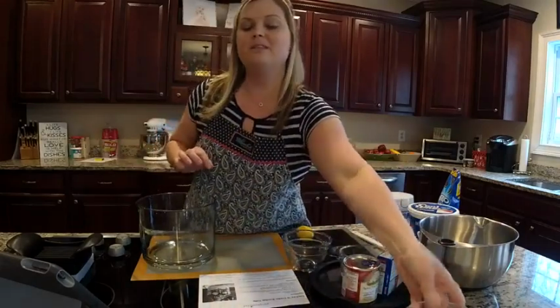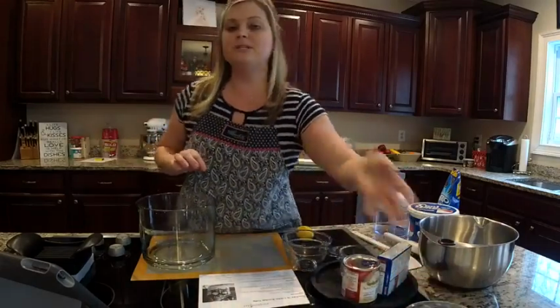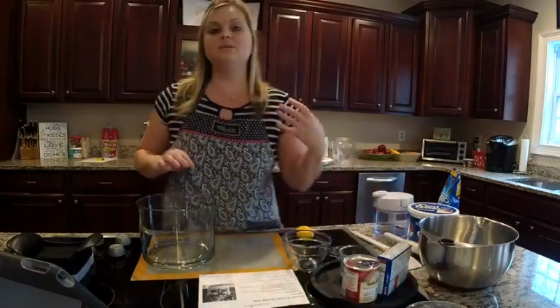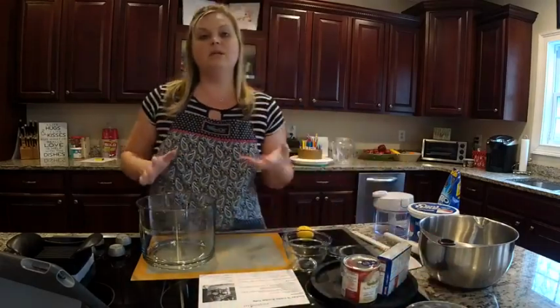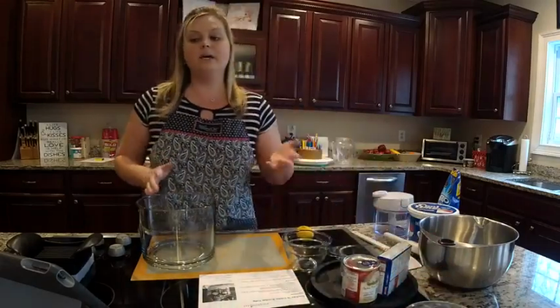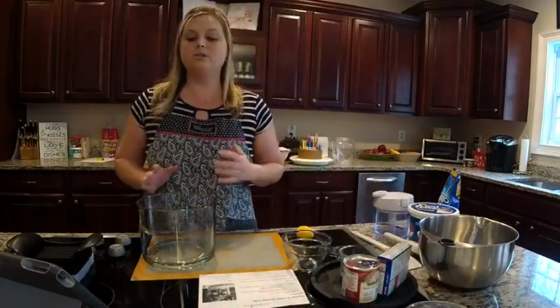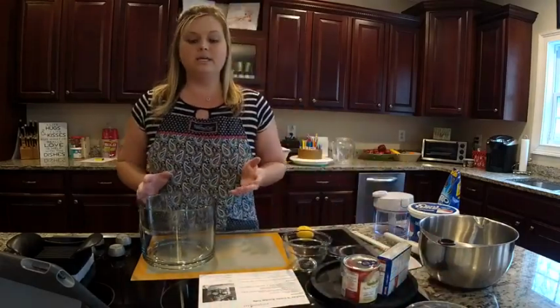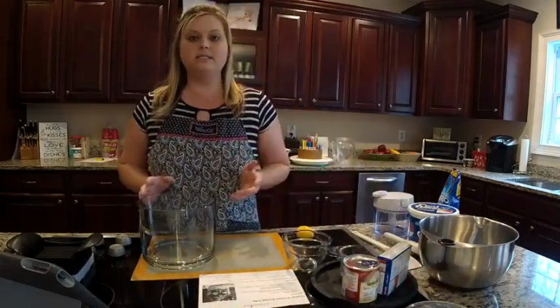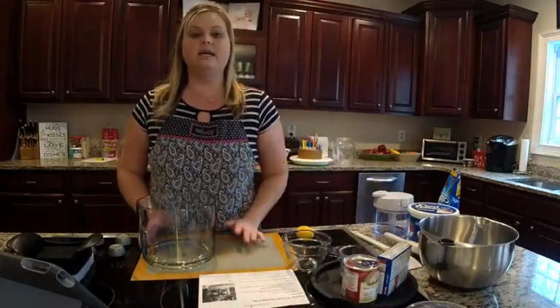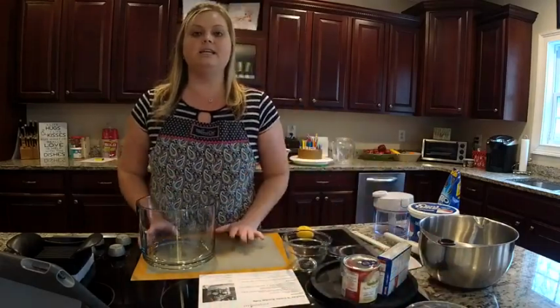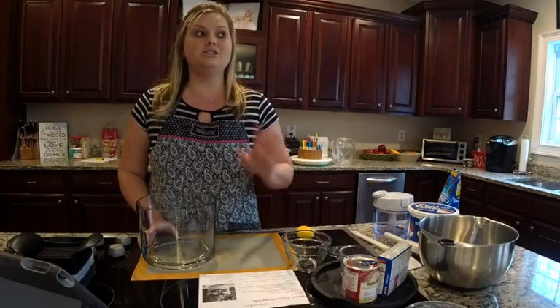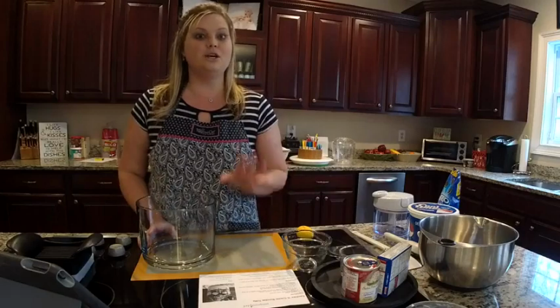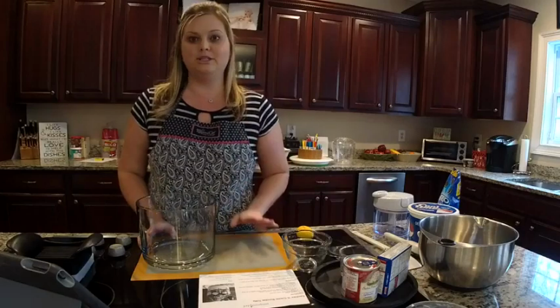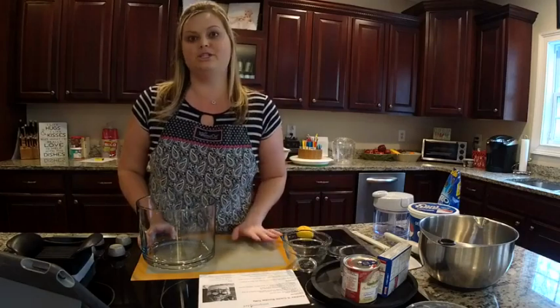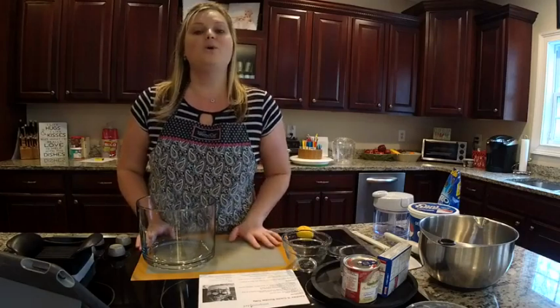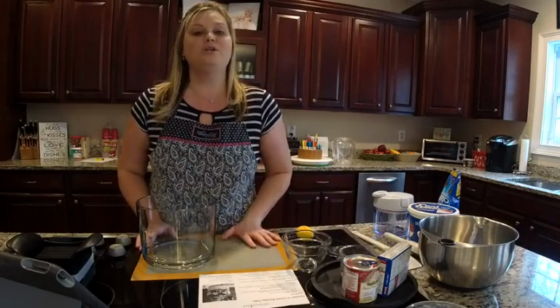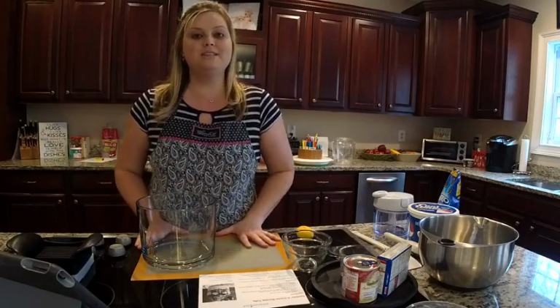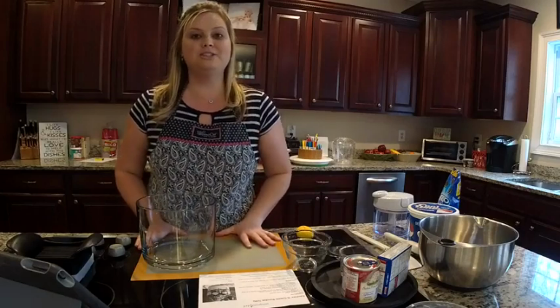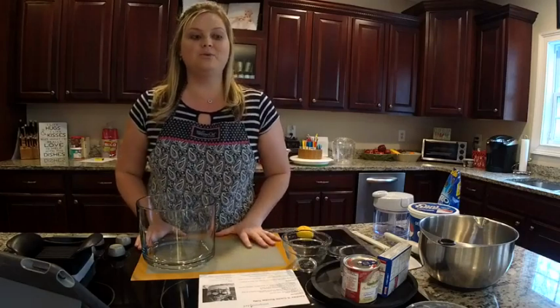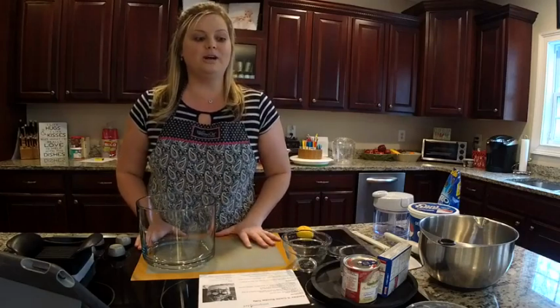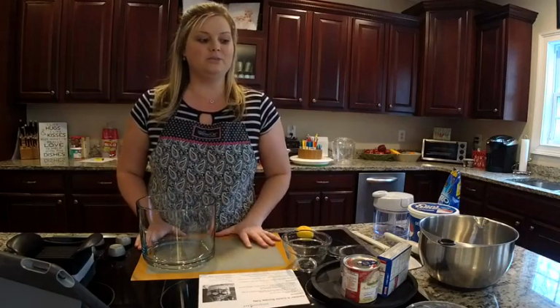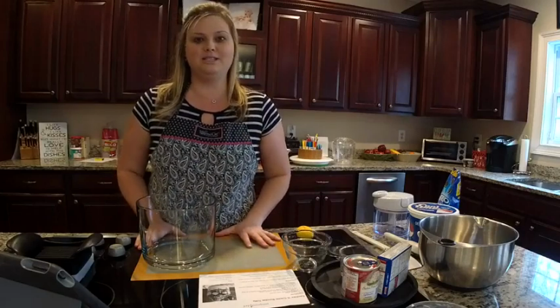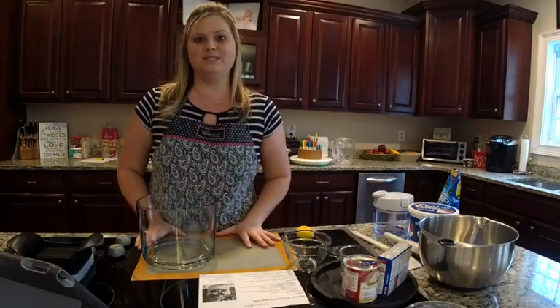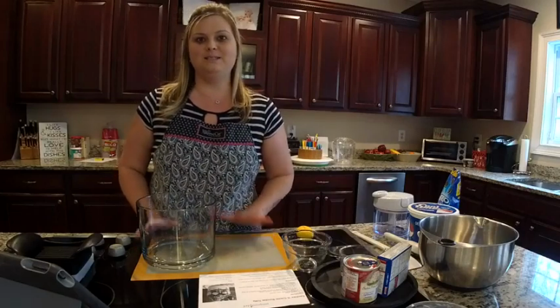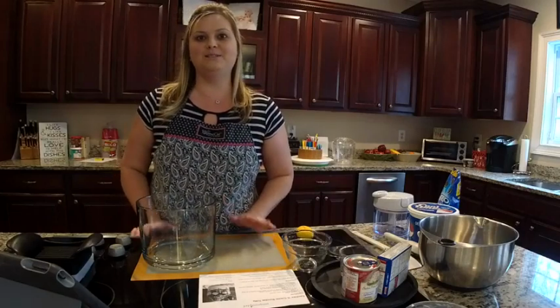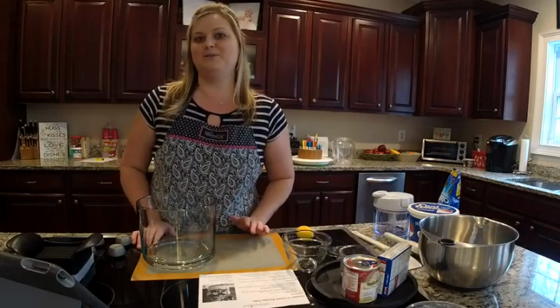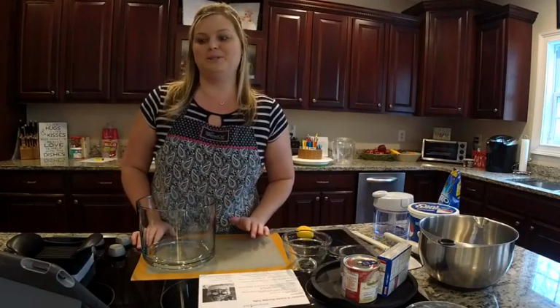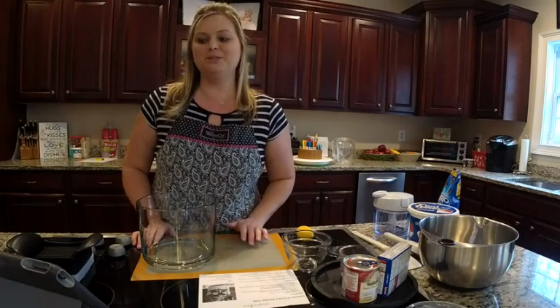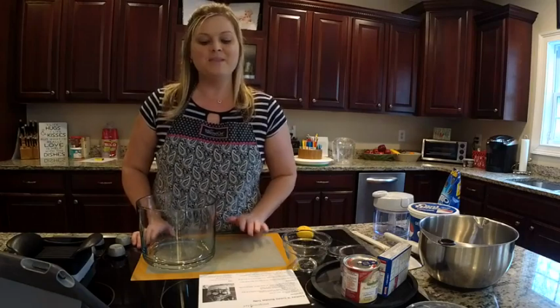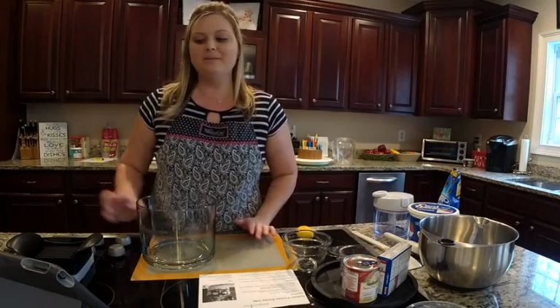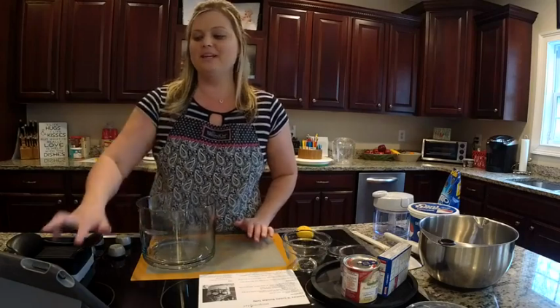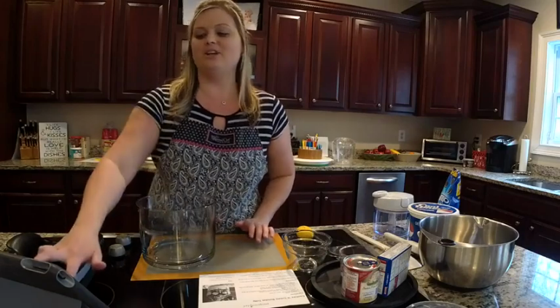This recipe is really quick, it's really easy, and it is so delicious. When you make this, you're going to wonder how in the world it tastes so good to be something so super simple. So let me go ahead and get started.